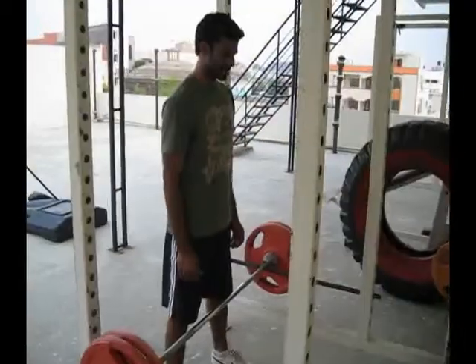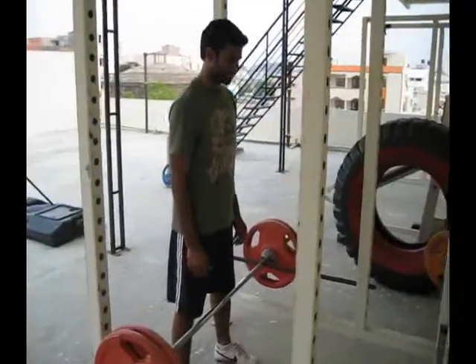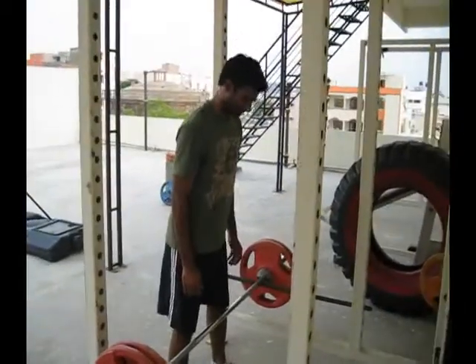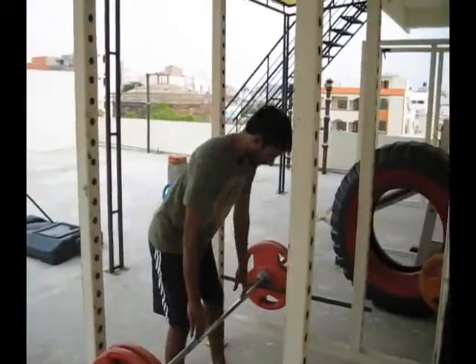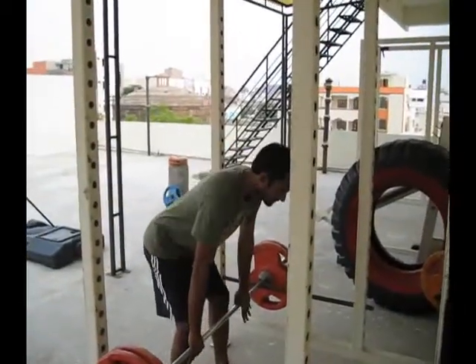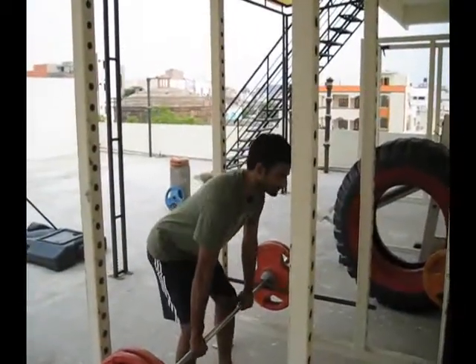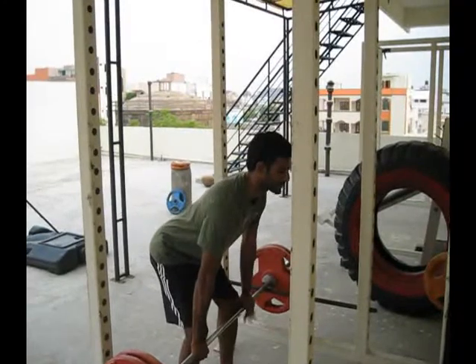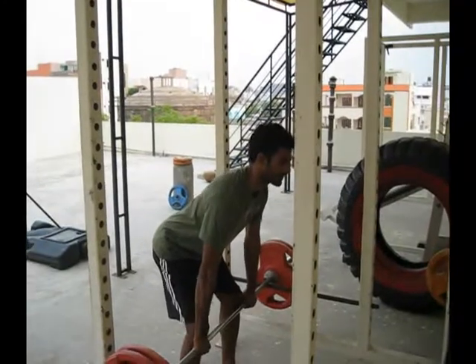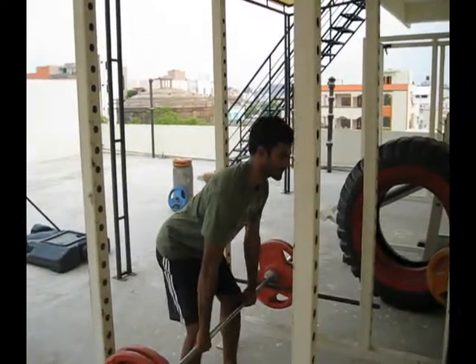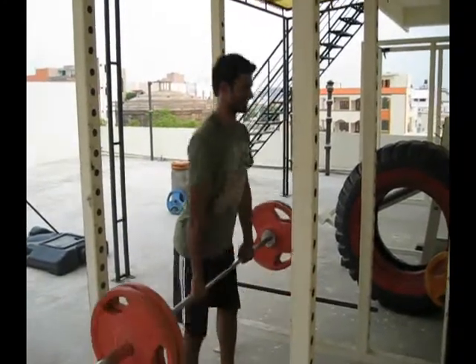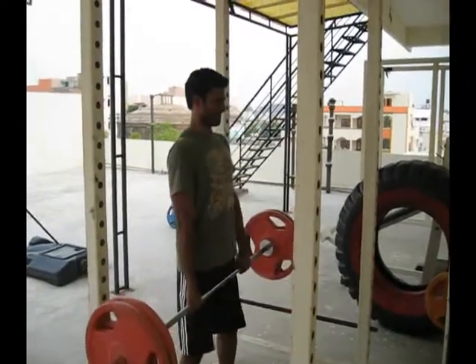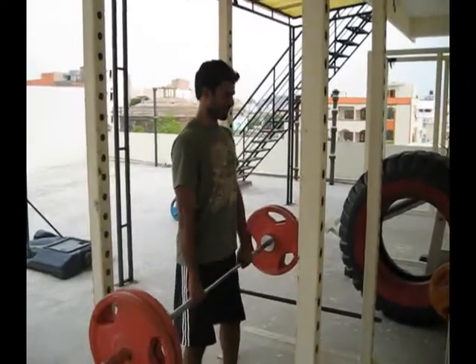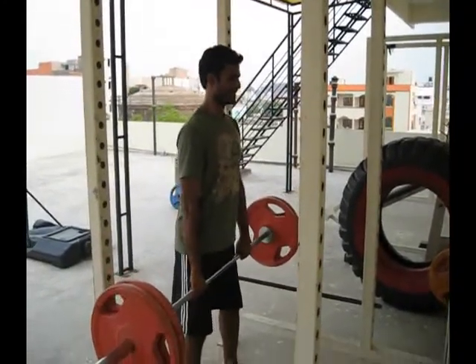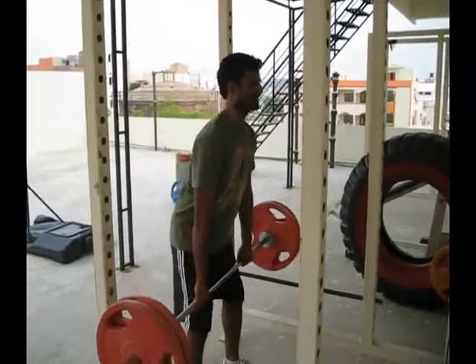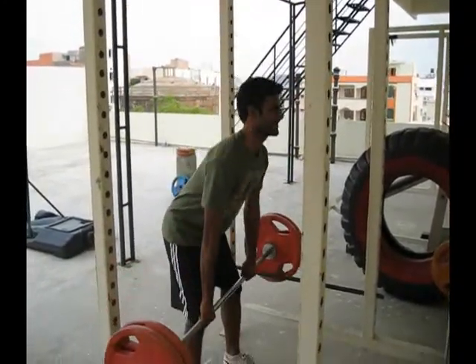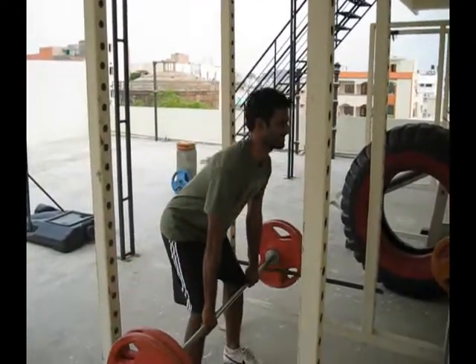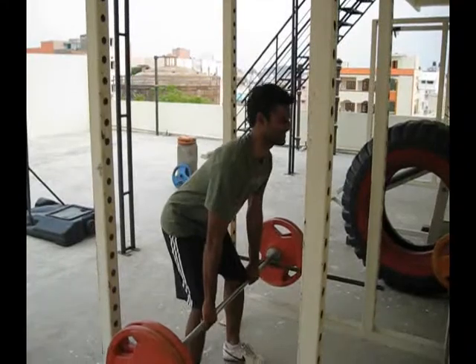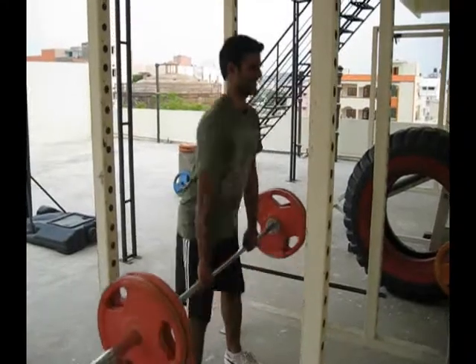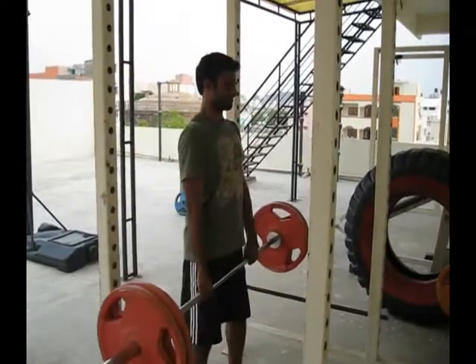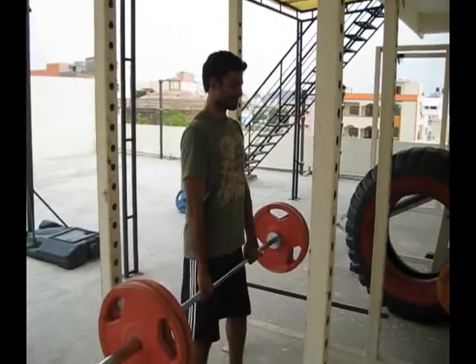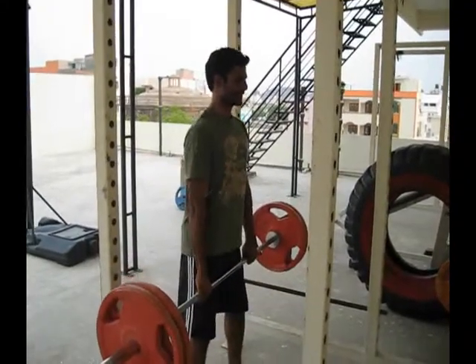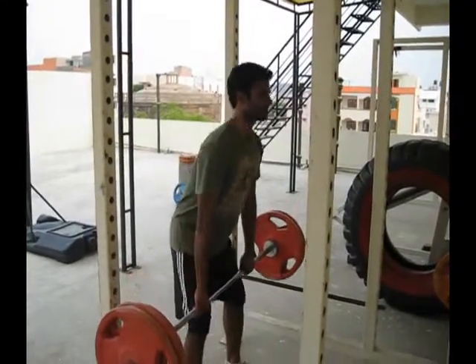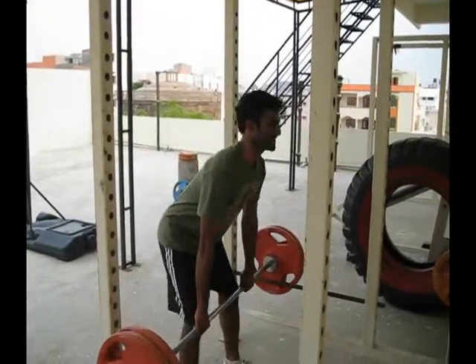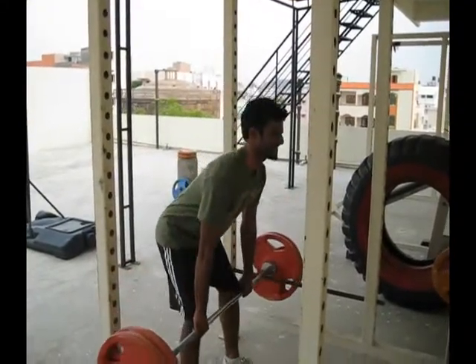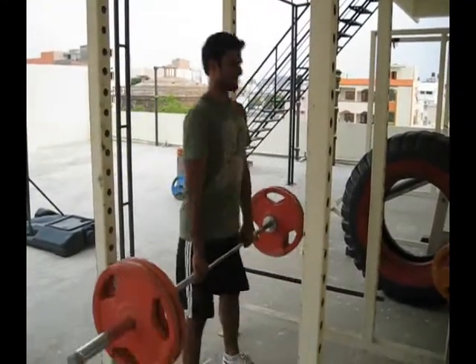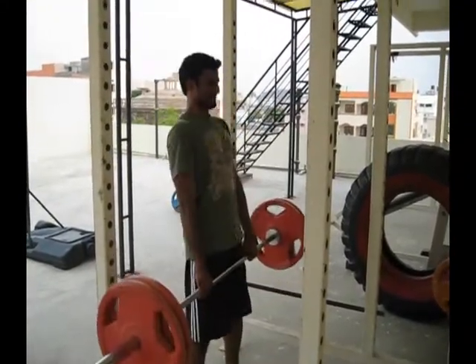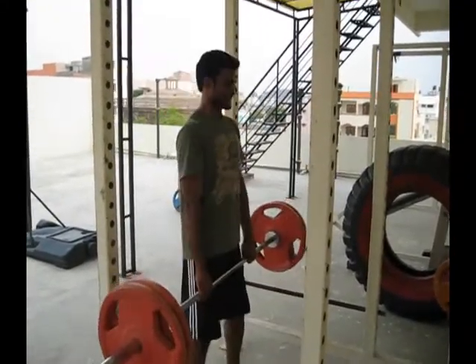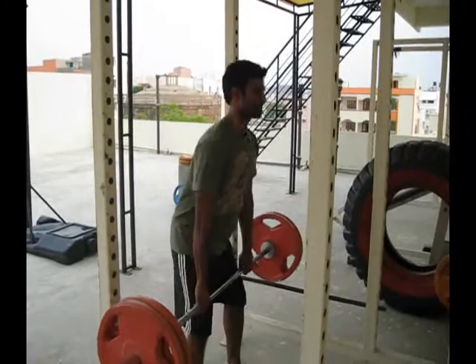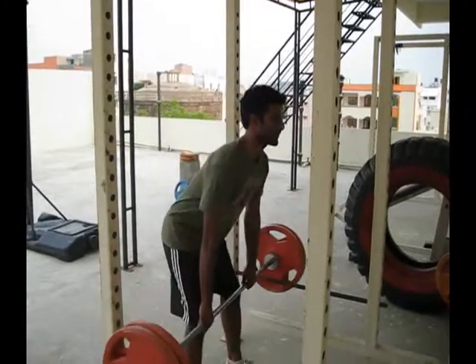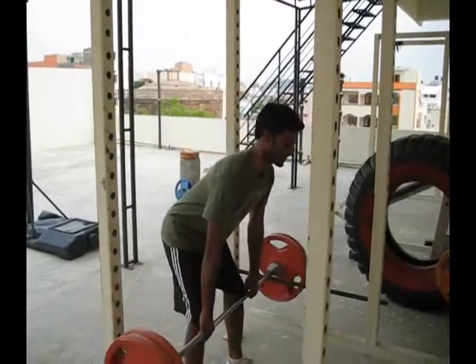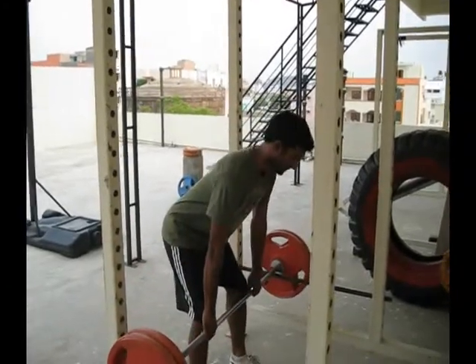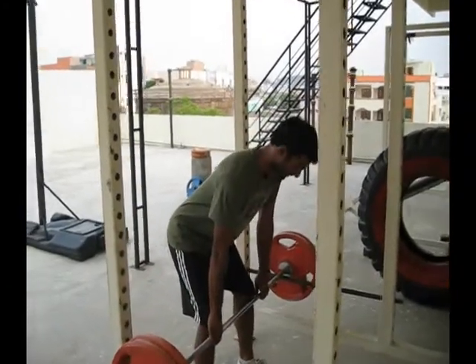Three repetitions. Stay solid, Jeremy. Stay close. One. I want you to put it down. Stay tight though. Touch and then explode. Two. Nice. One more. And three. Lovely.